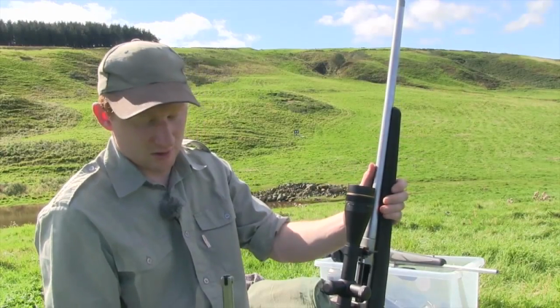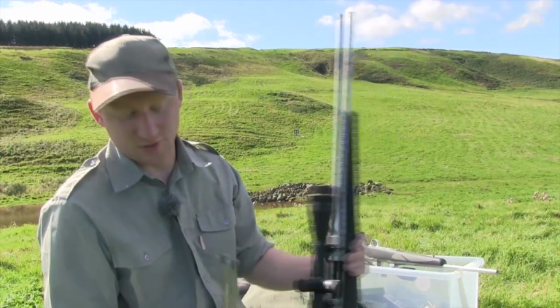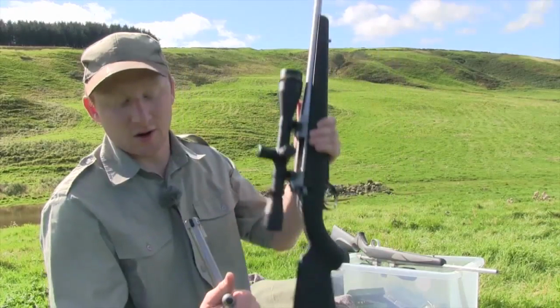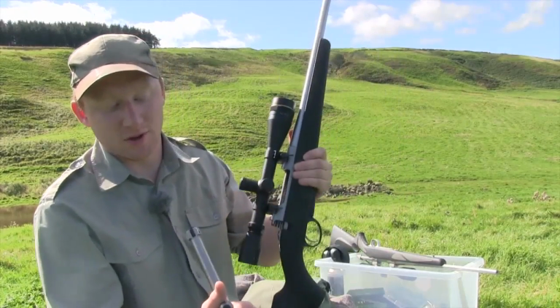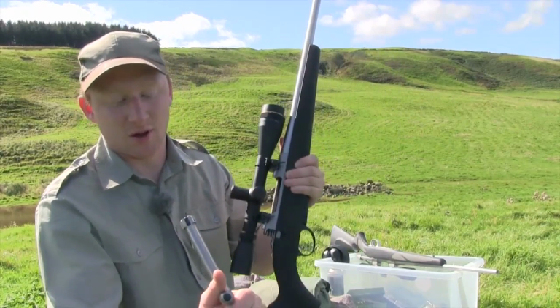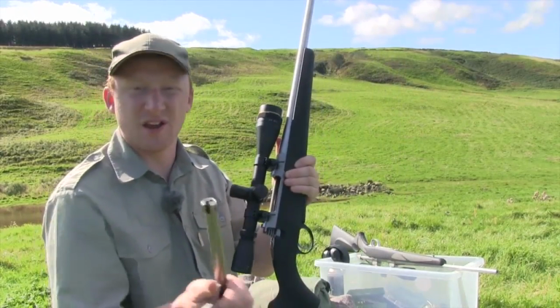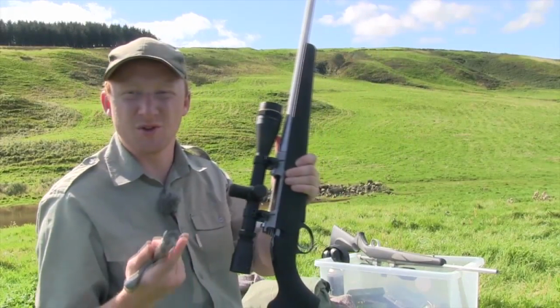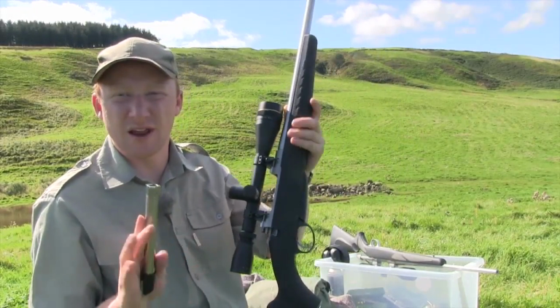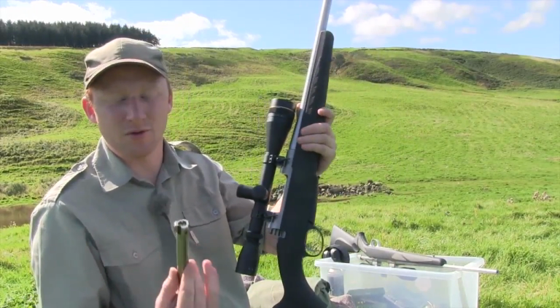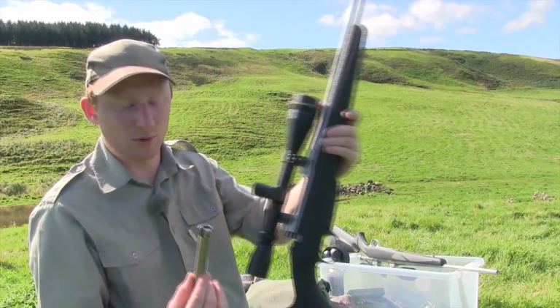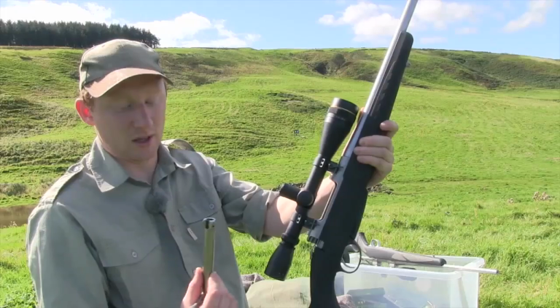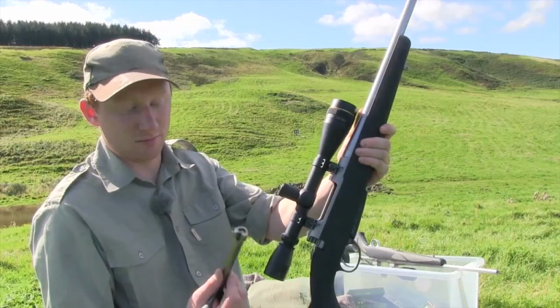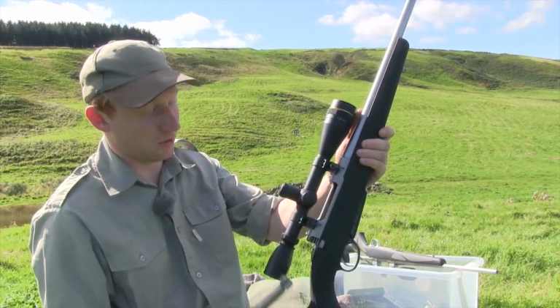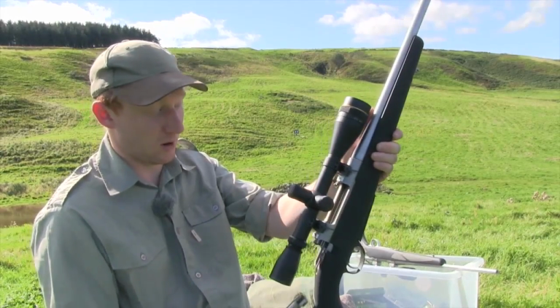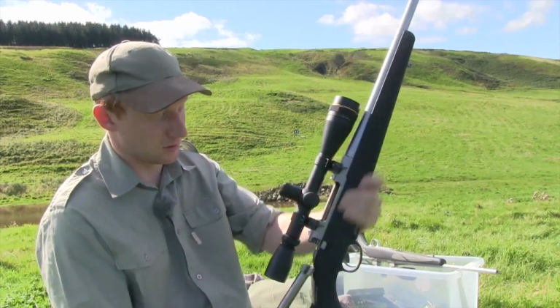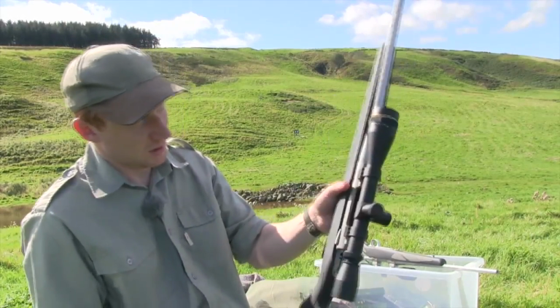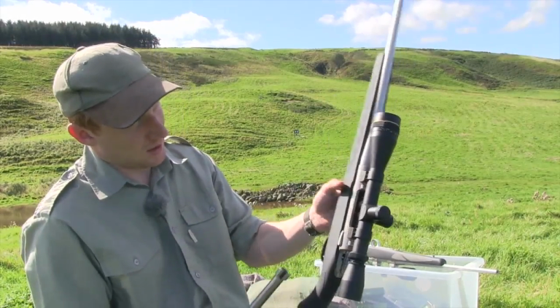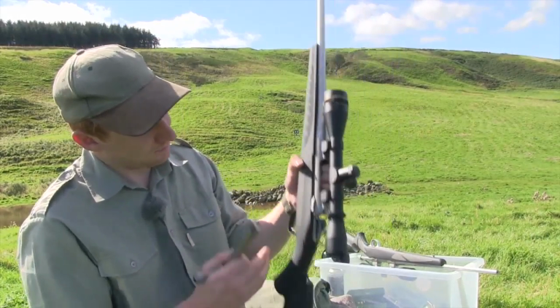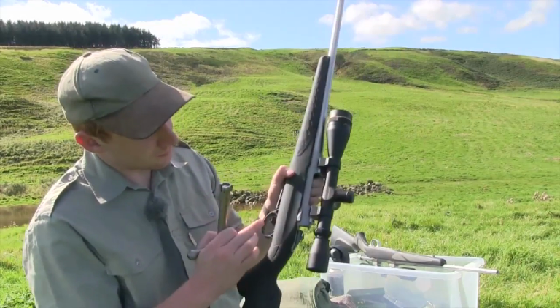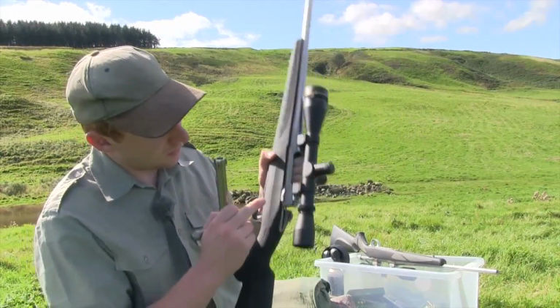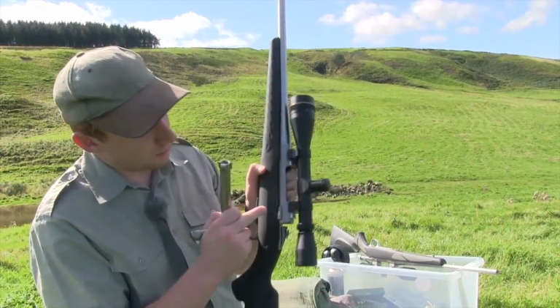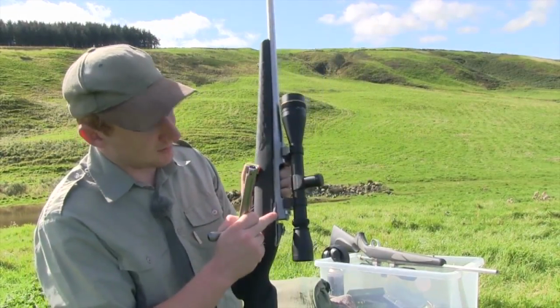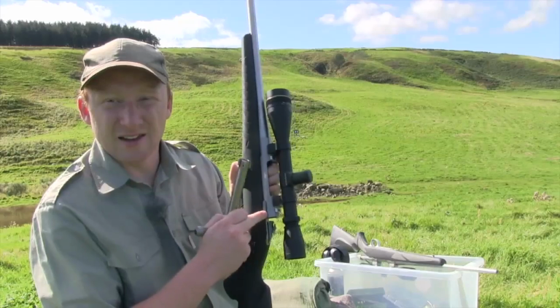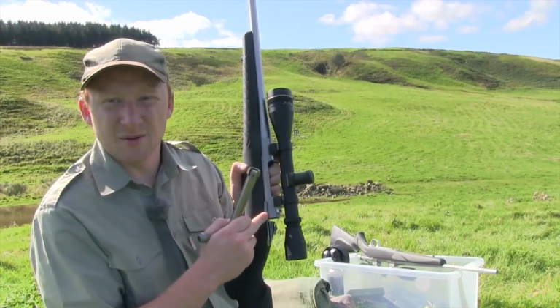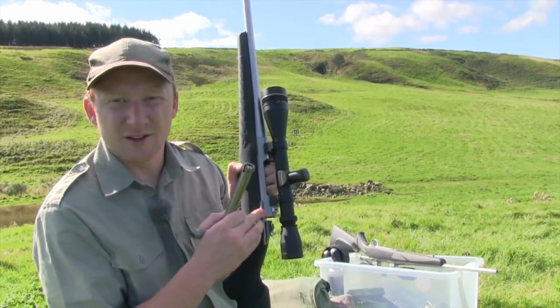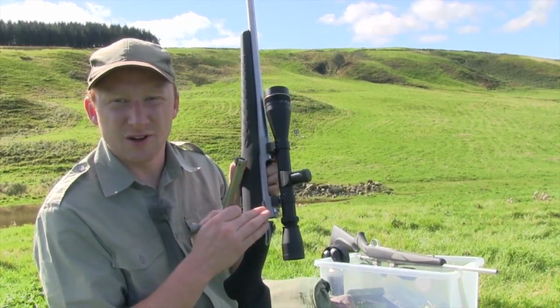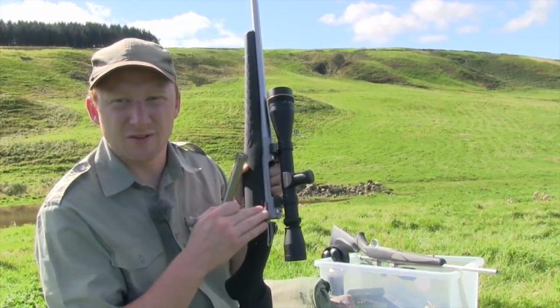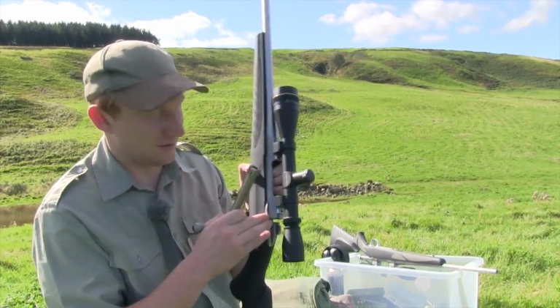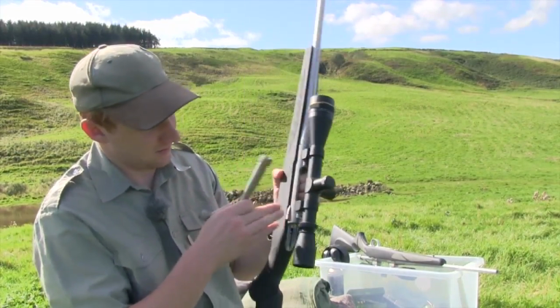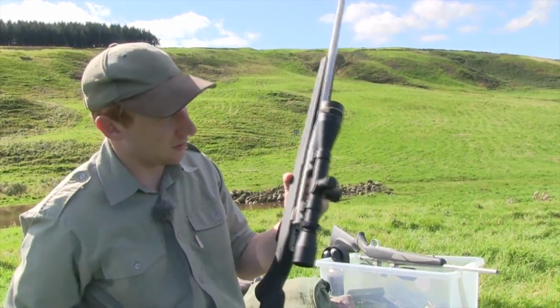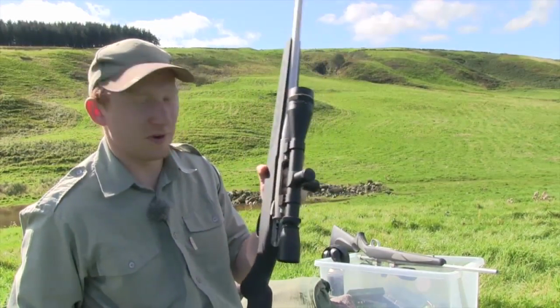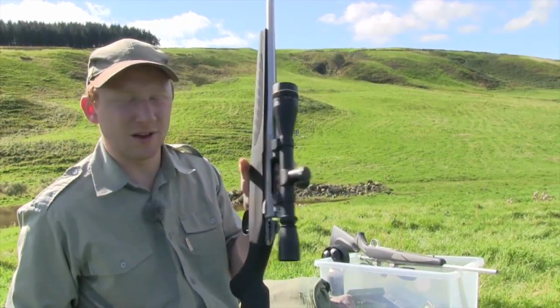That's not necessarily a bad thing — it's the same that you'll find on a Howa, for example, and it works very well. The bolt release is exactly the same as you'll find on an 85 and 75, and very similar to what you find on a Tika.